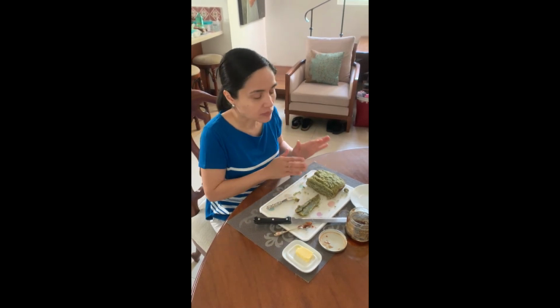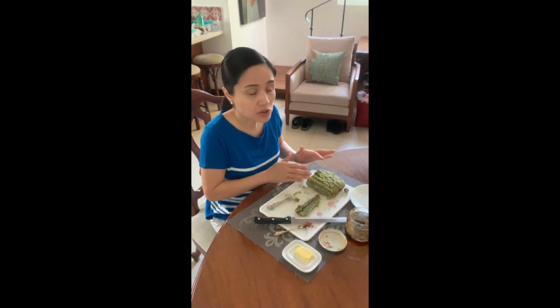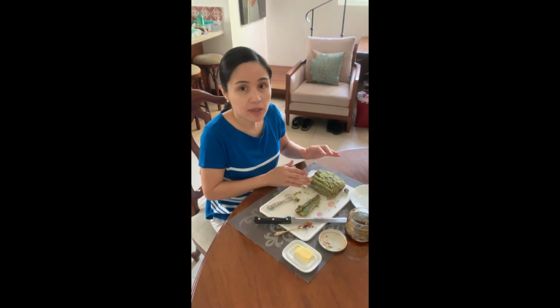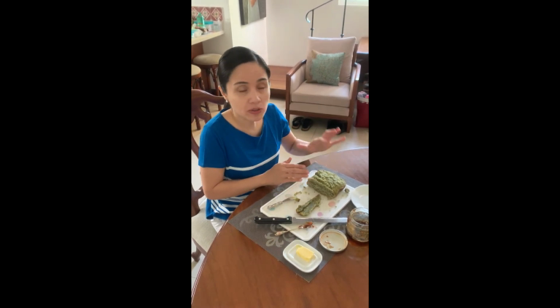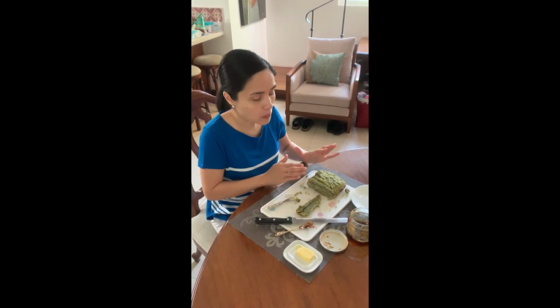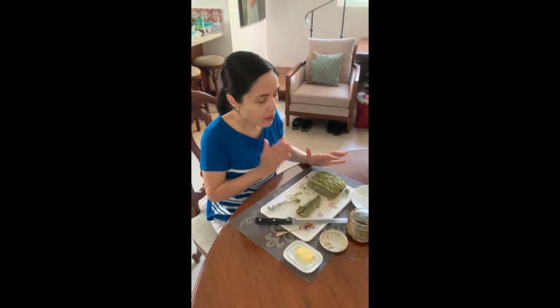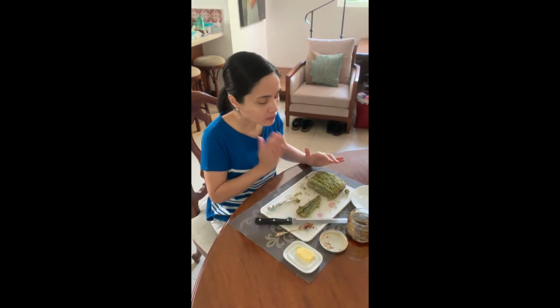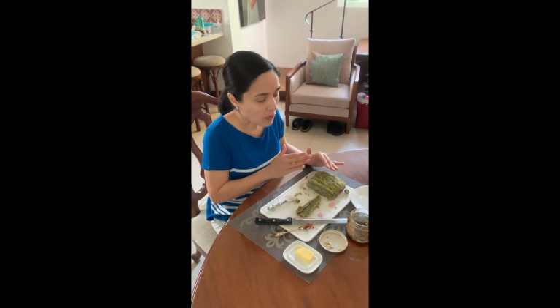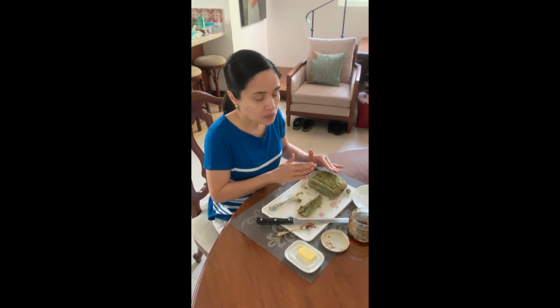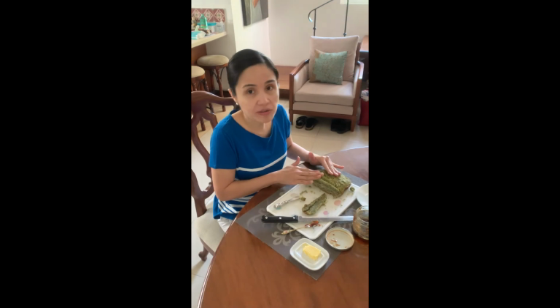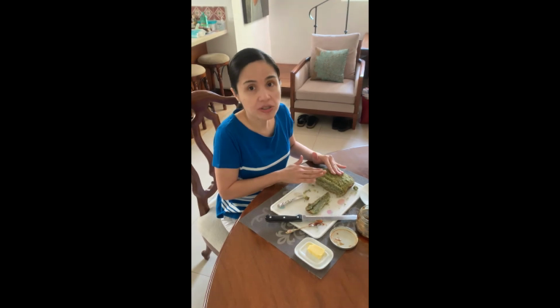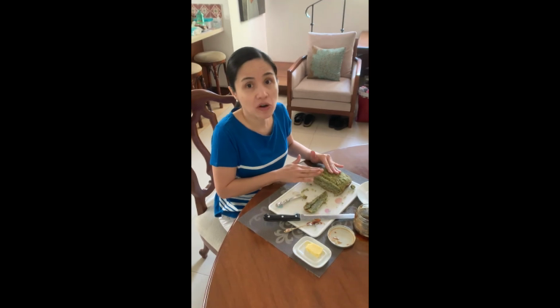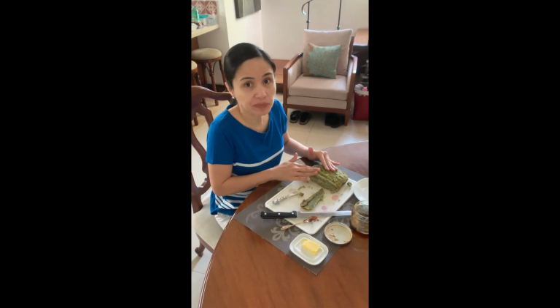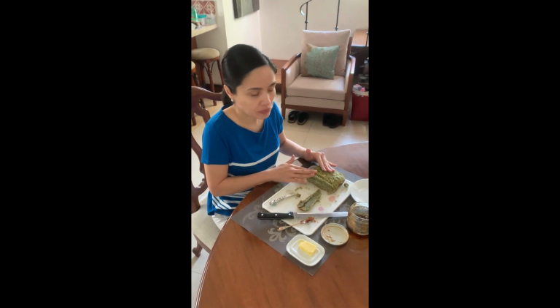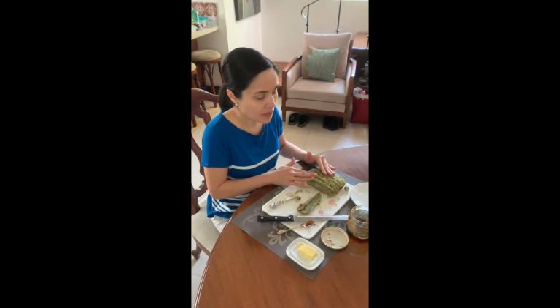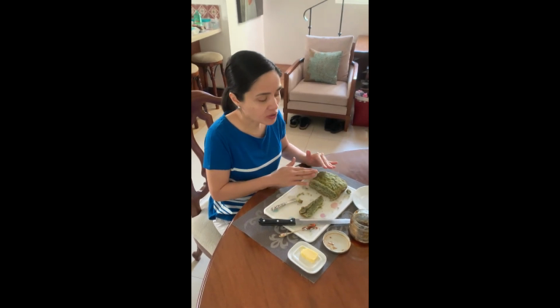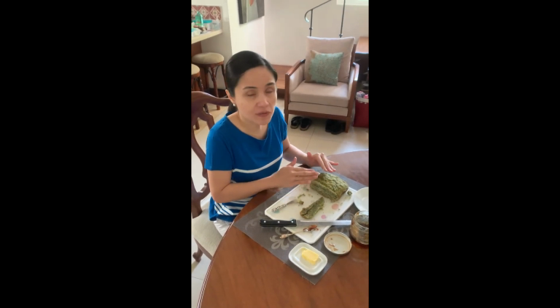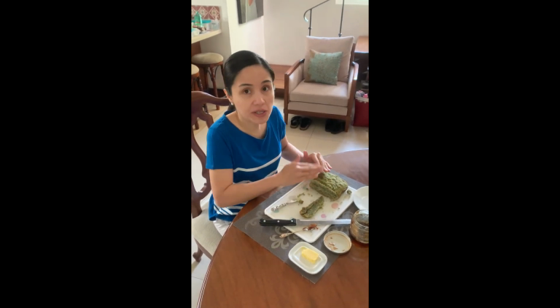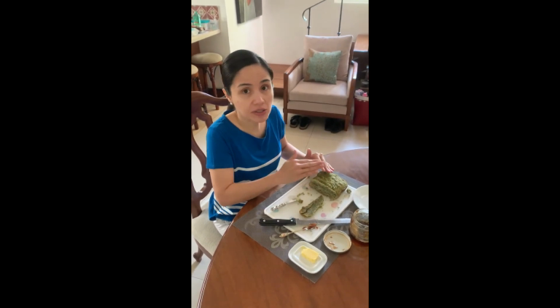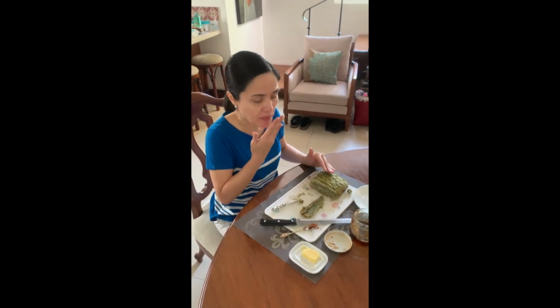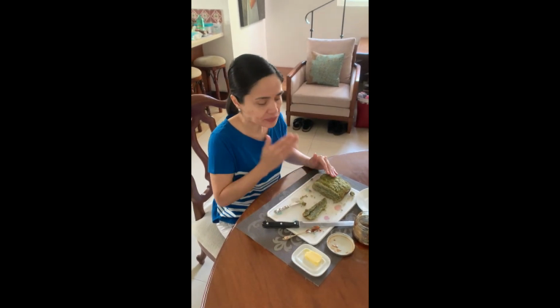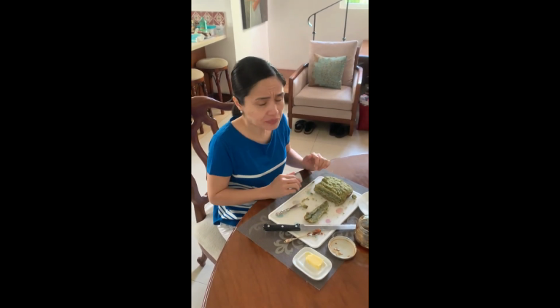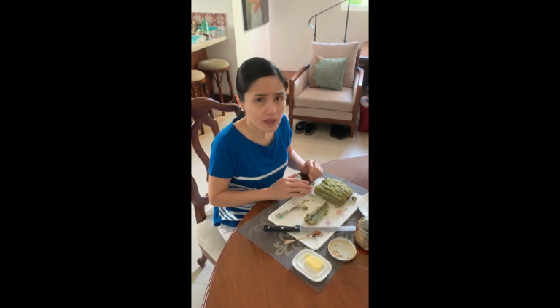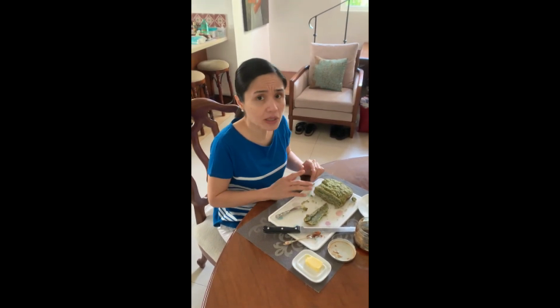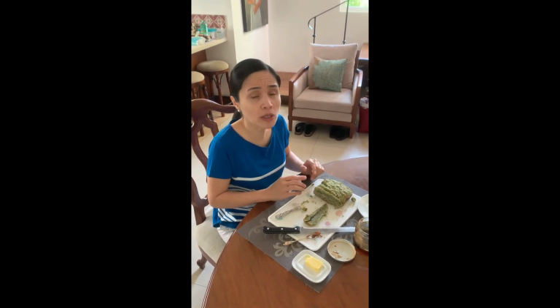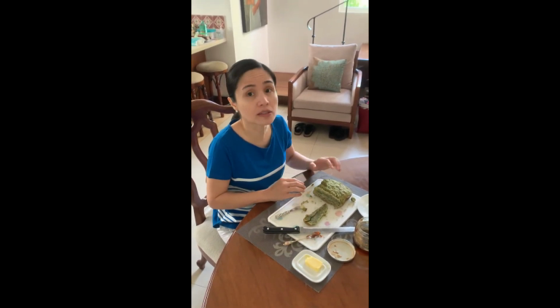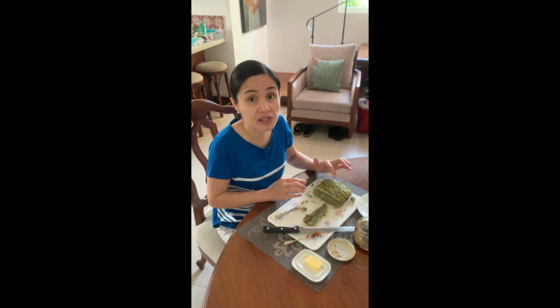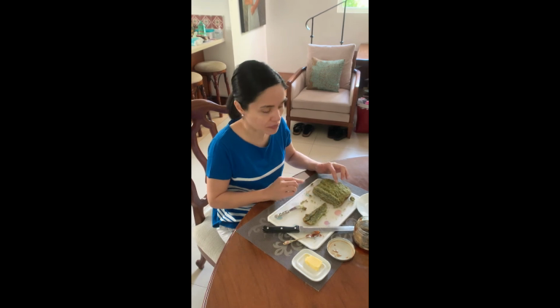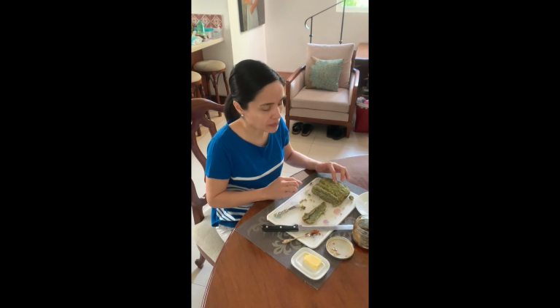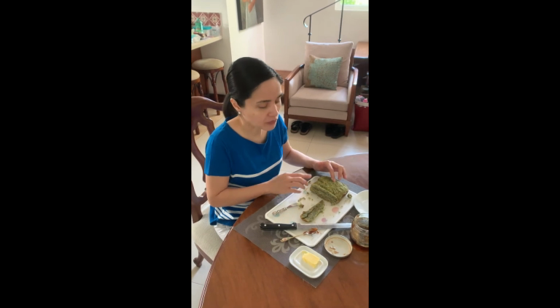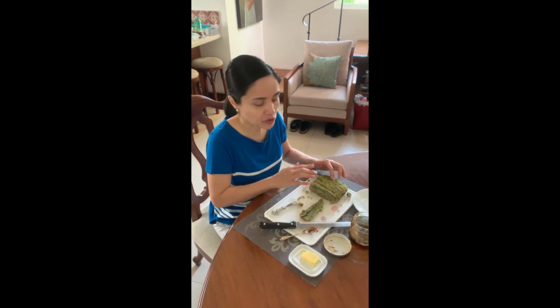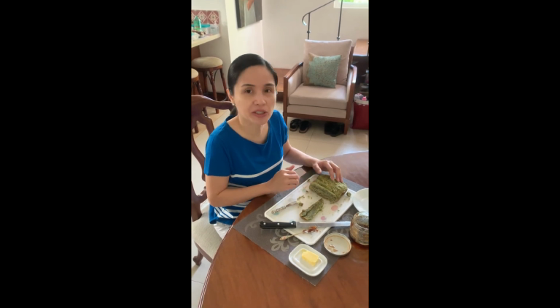Next time I'm going to bake this in the oven and see if it rises. Baka kulang yan ng yeast for it to rest. Okay, bye-bye!